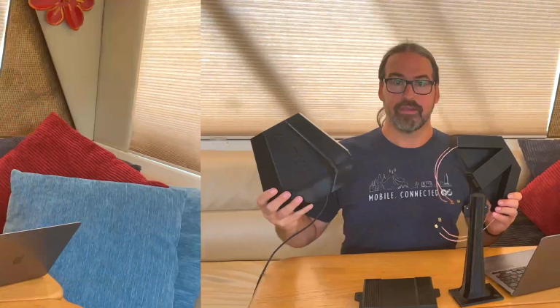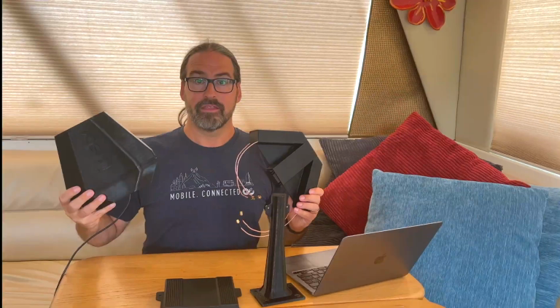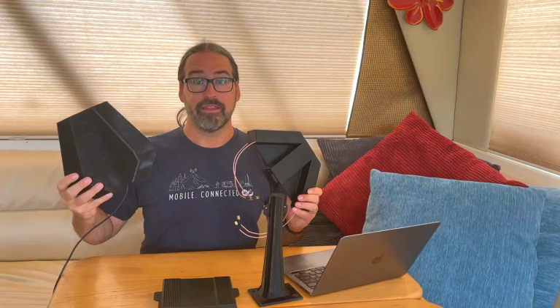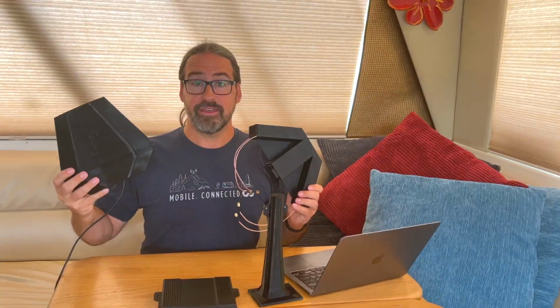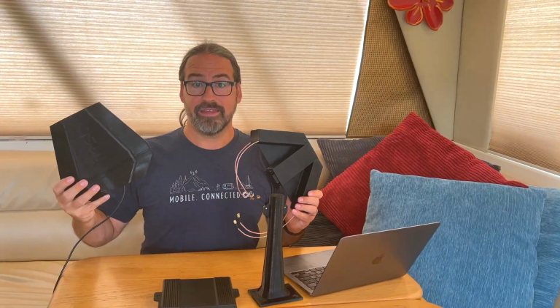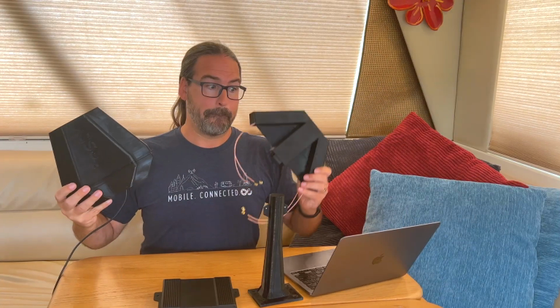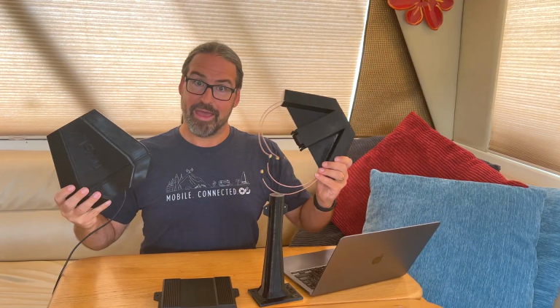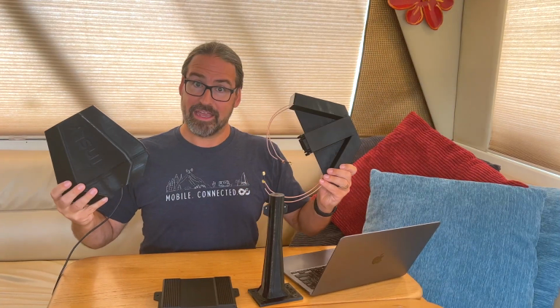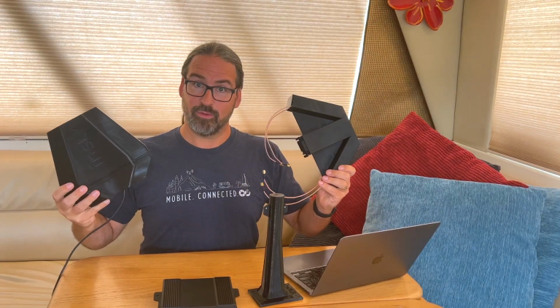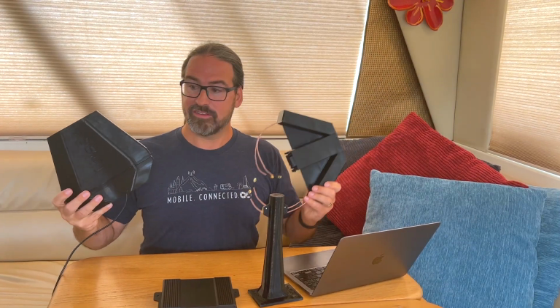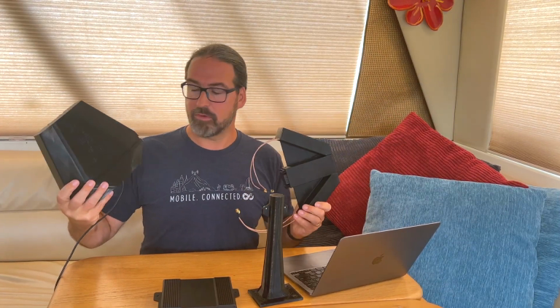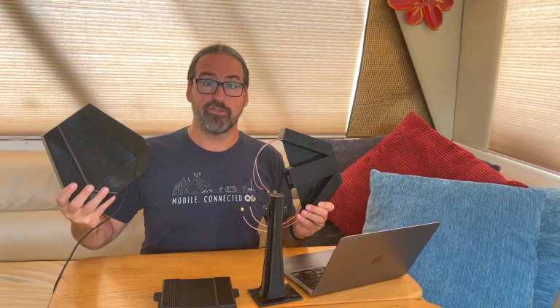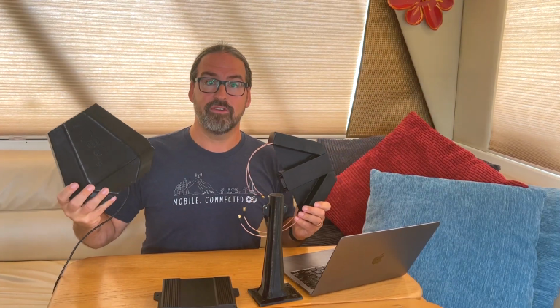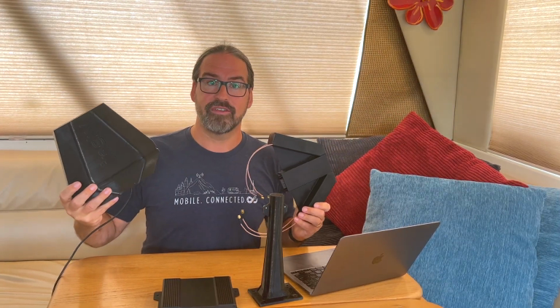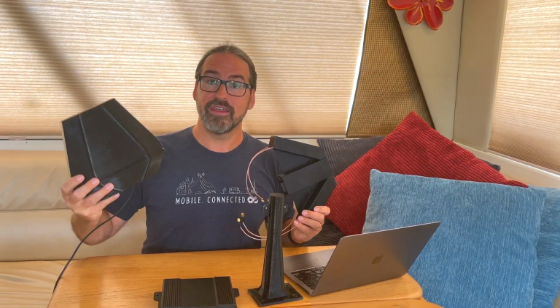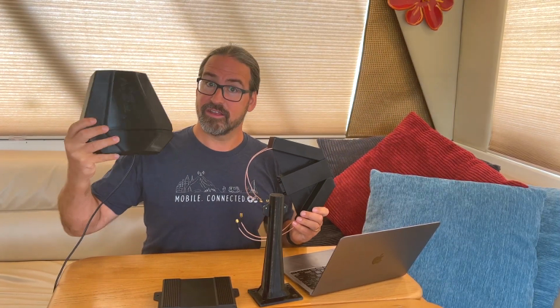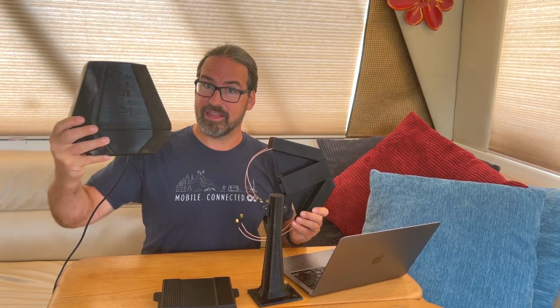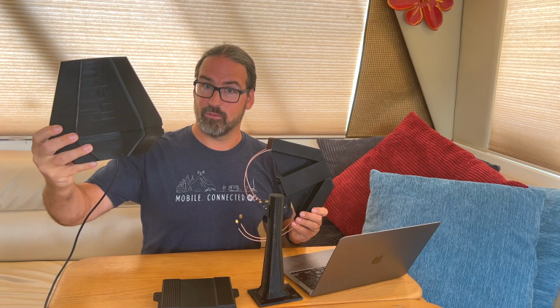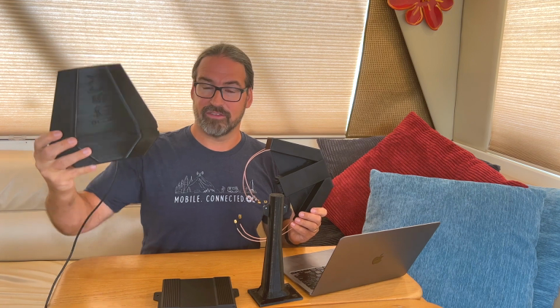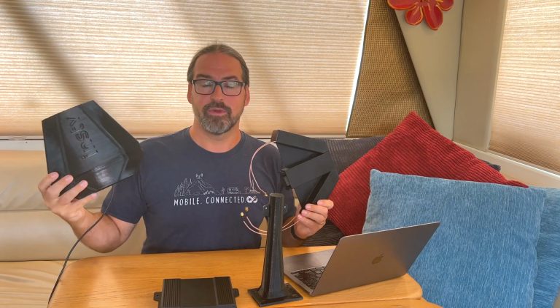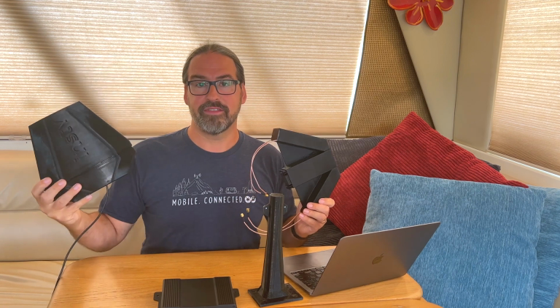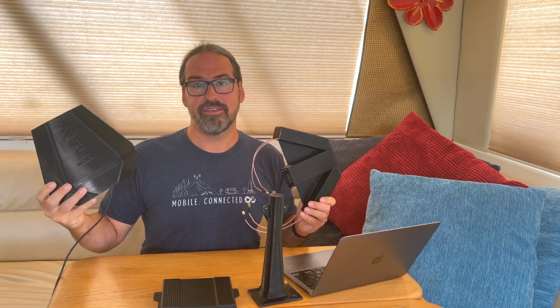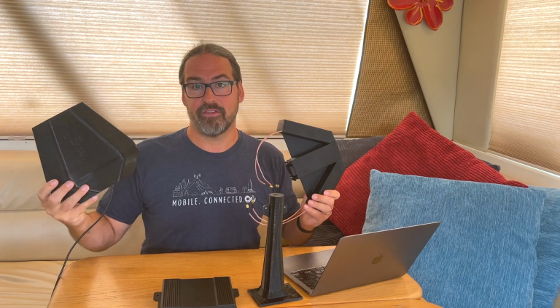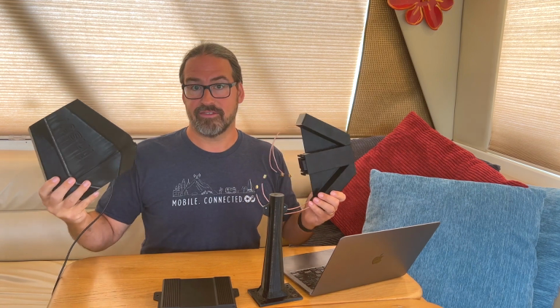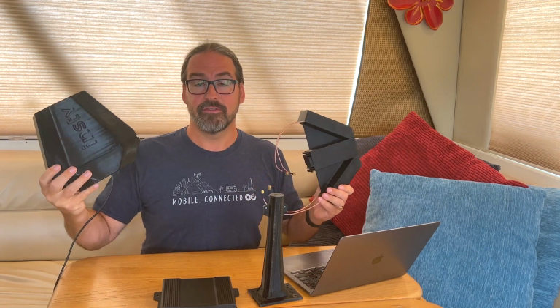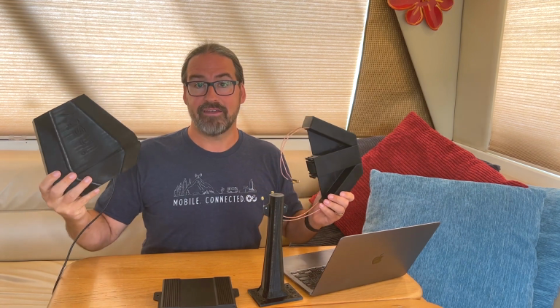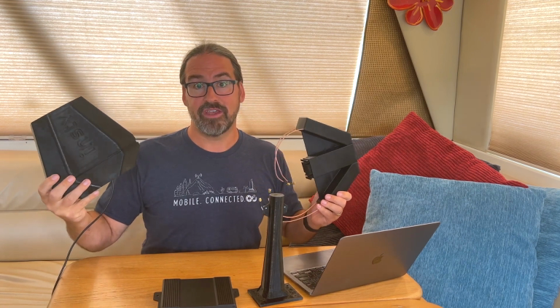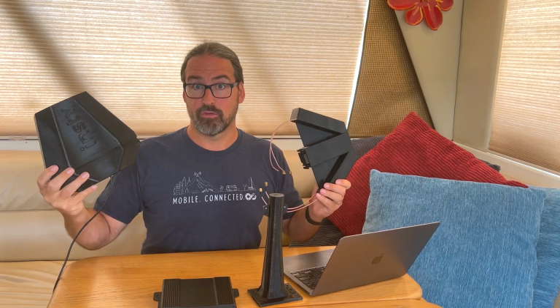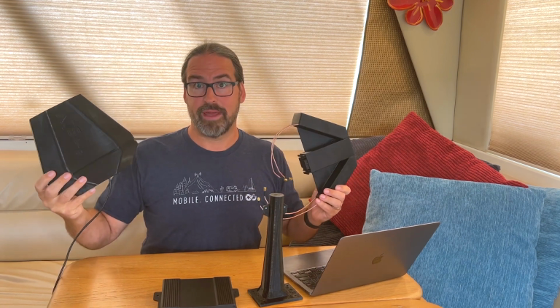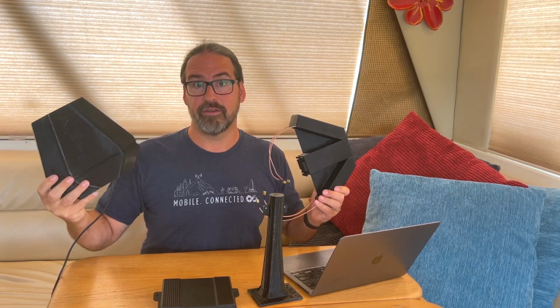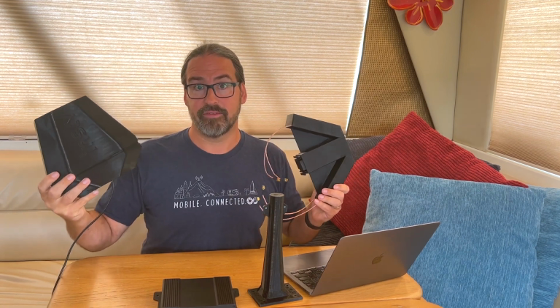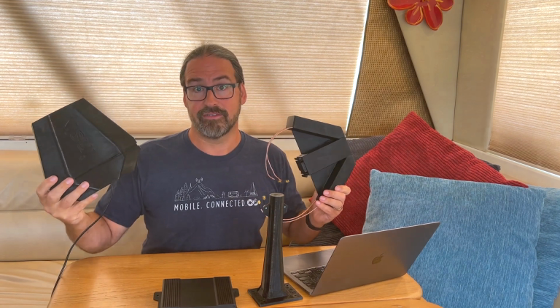The InstiConnect Mega Angel Wings have been replaced with a new design, the Cloud Wings. We've got the latest on this 5G roof-mounted RV system.